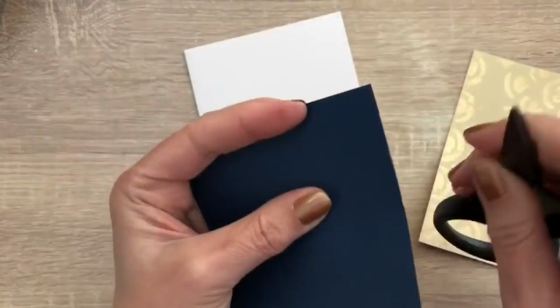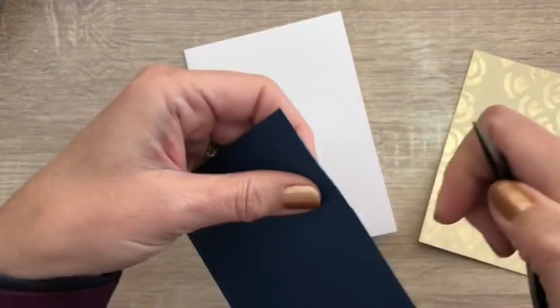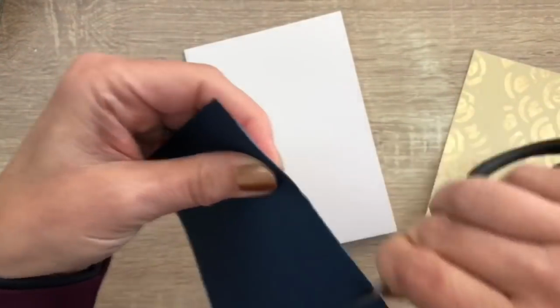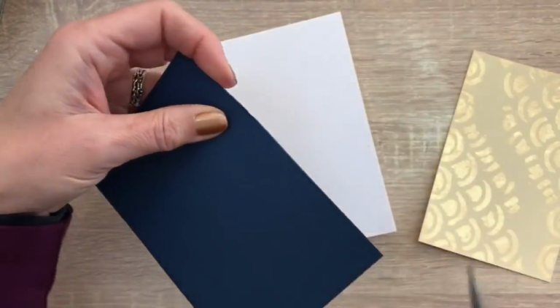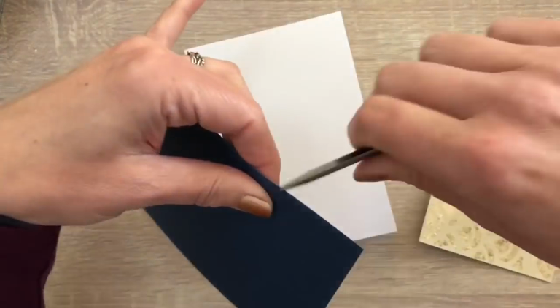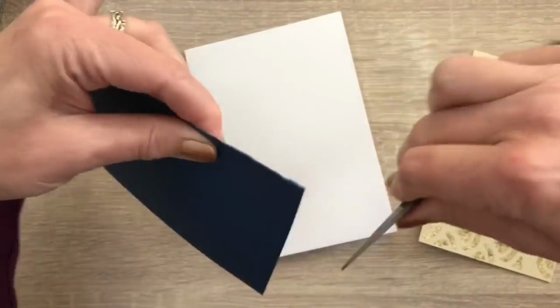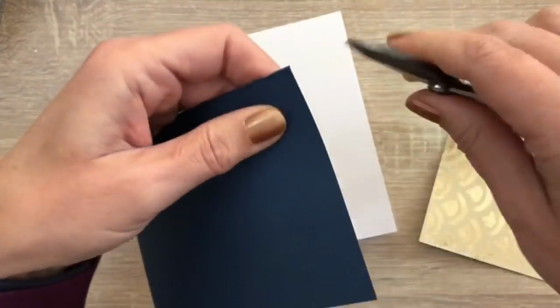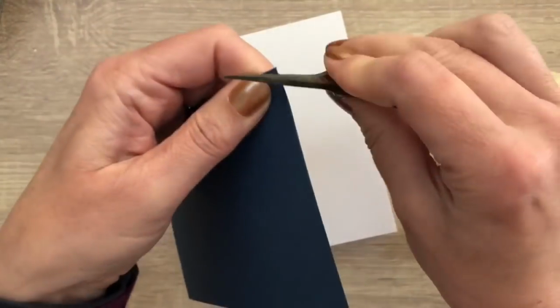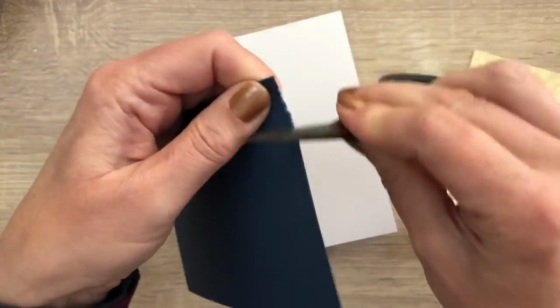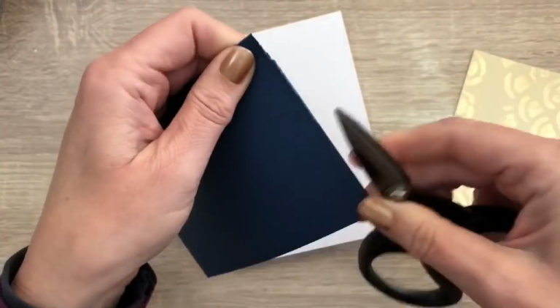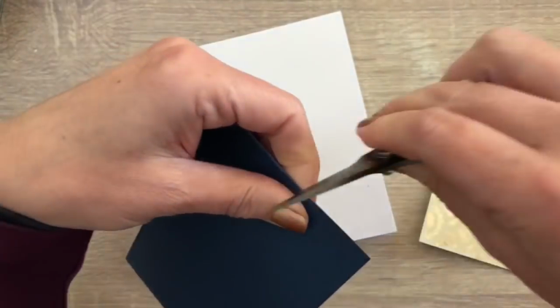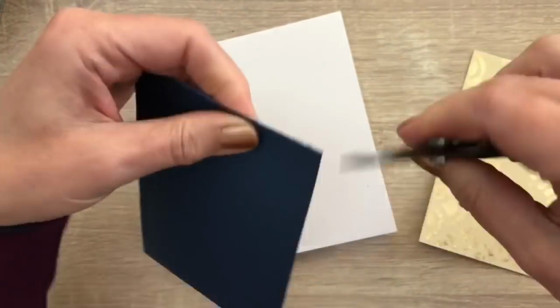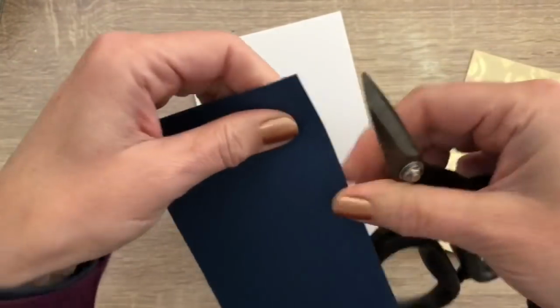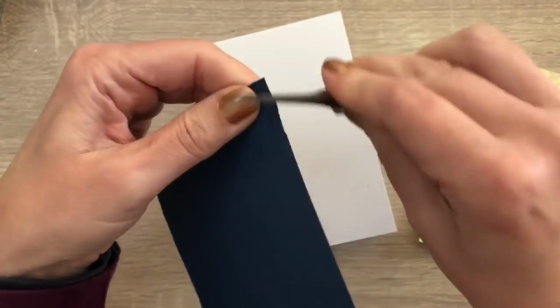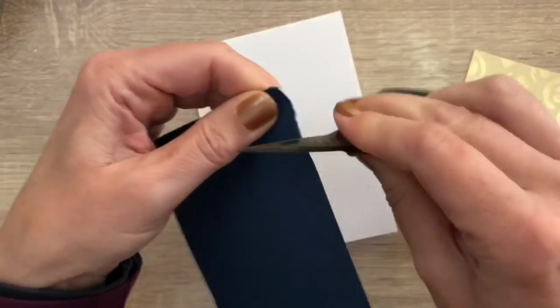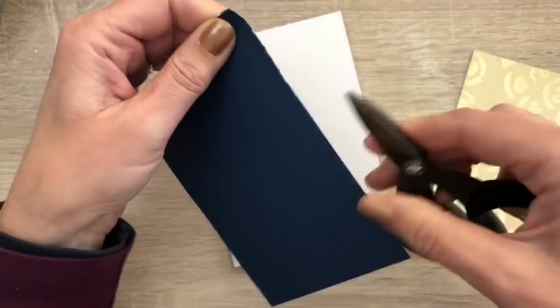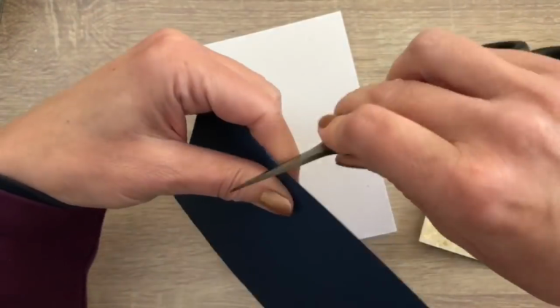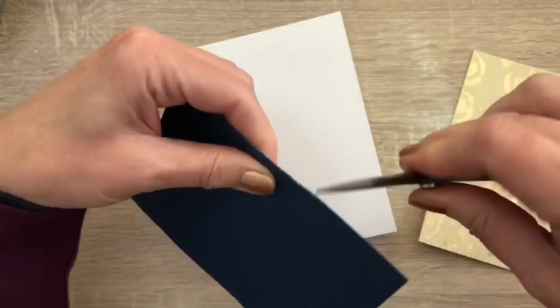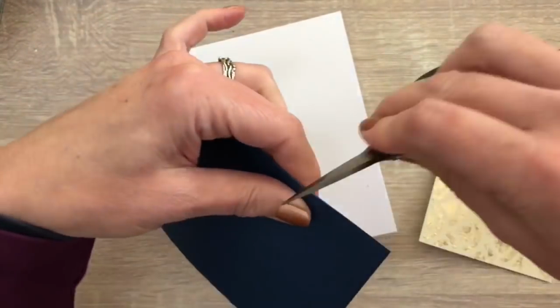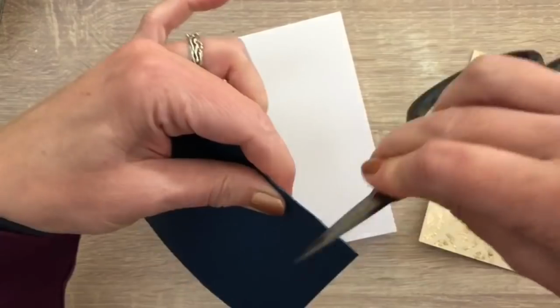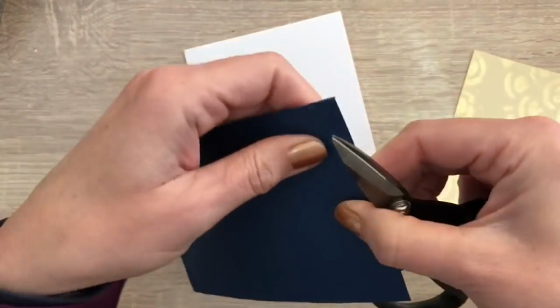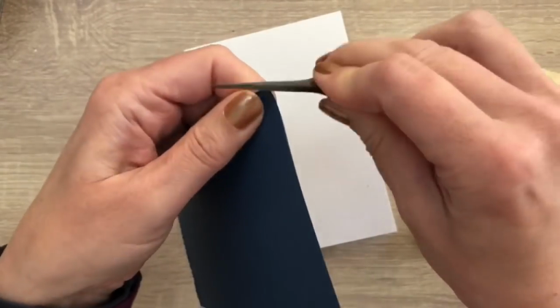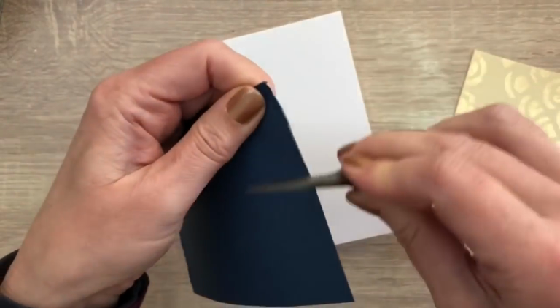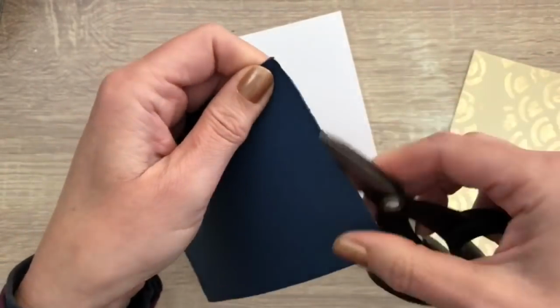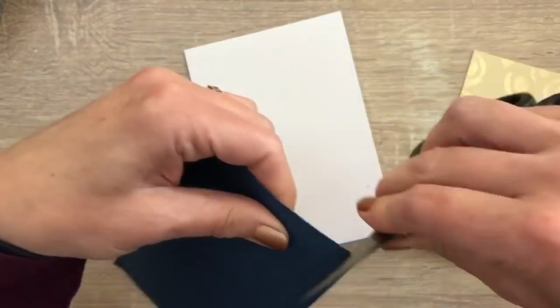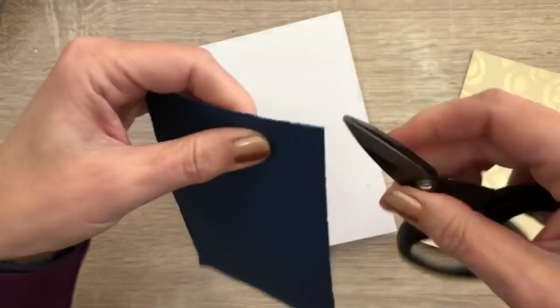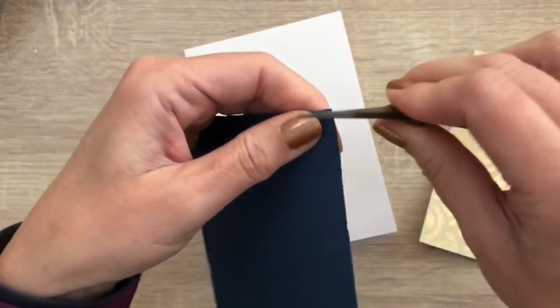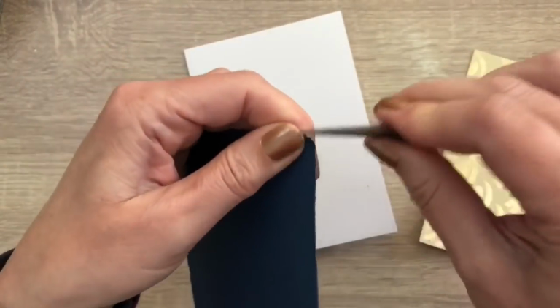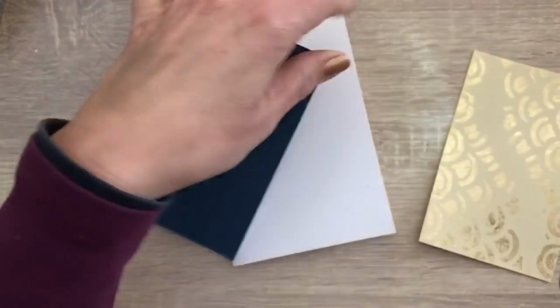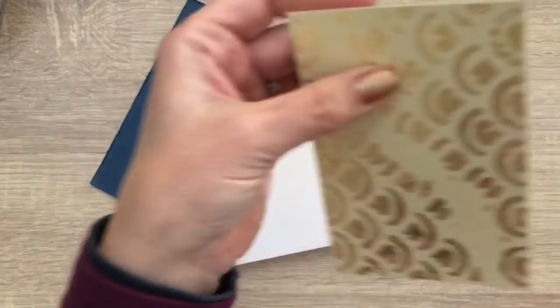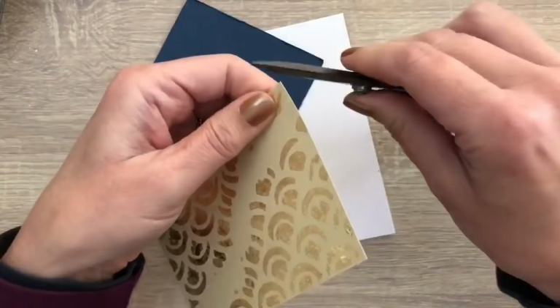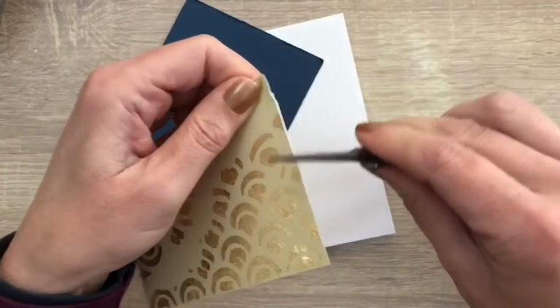And for the last card I distressed the edges of my card with my scissors. I use the side of the scissors as this works even better than the blade, which I normally do. And I'm going to make some layers with the blue classic card and the card with the flakes.